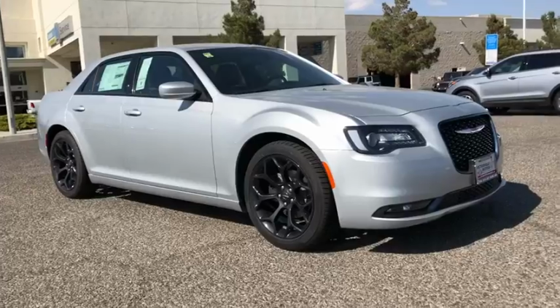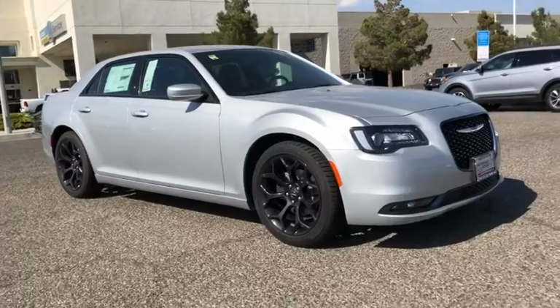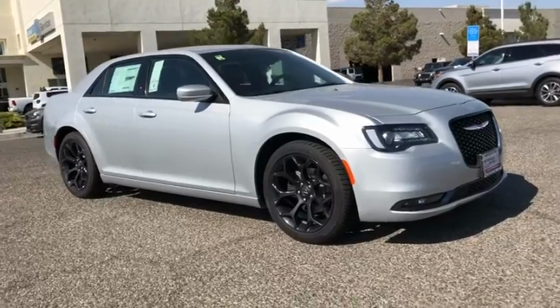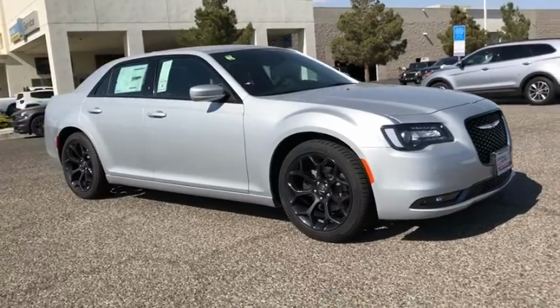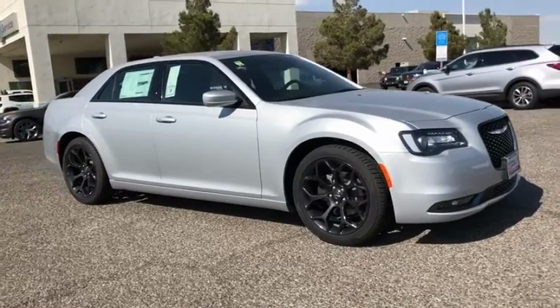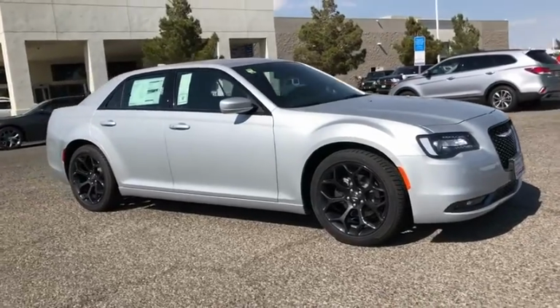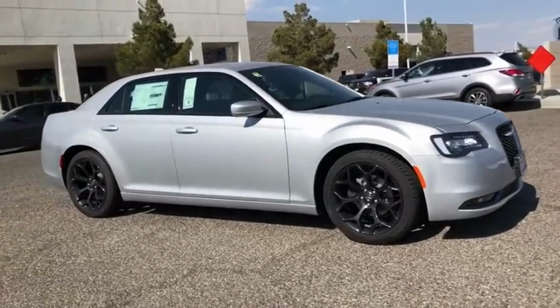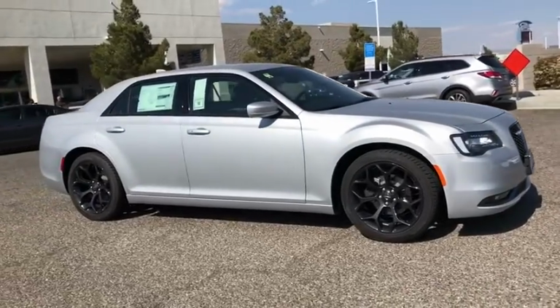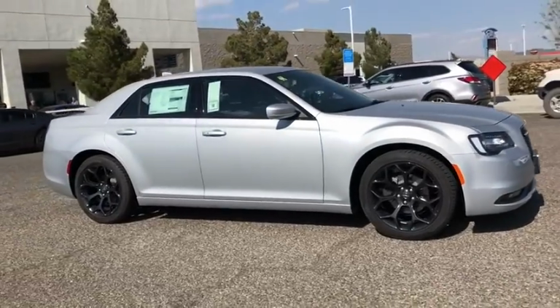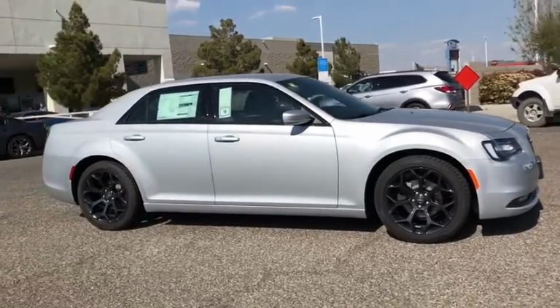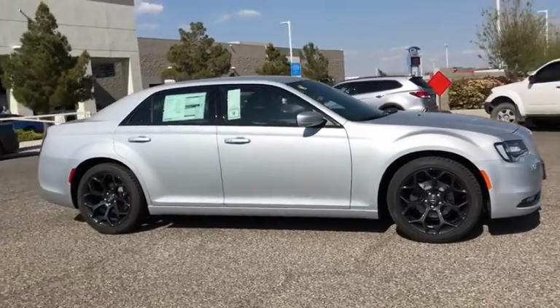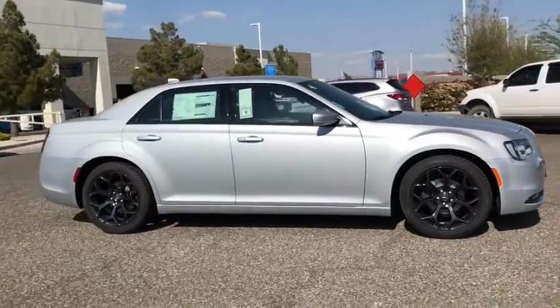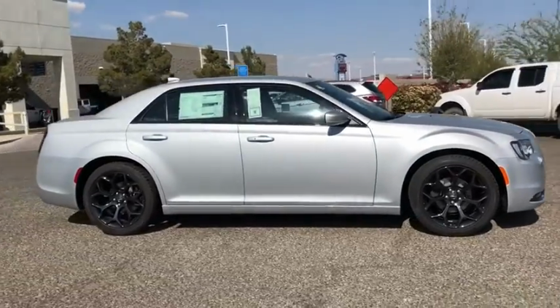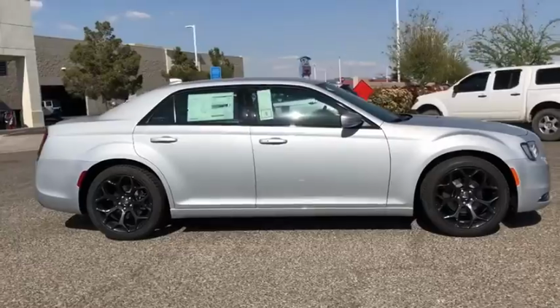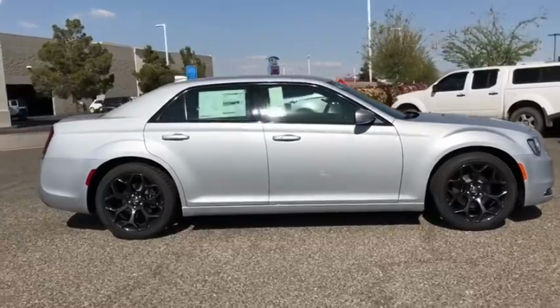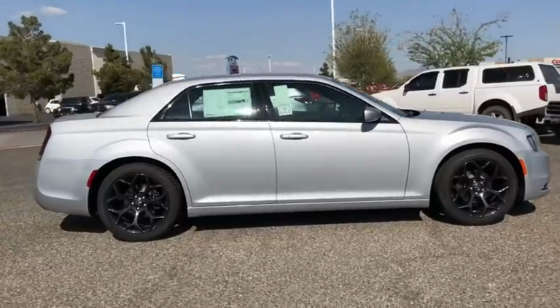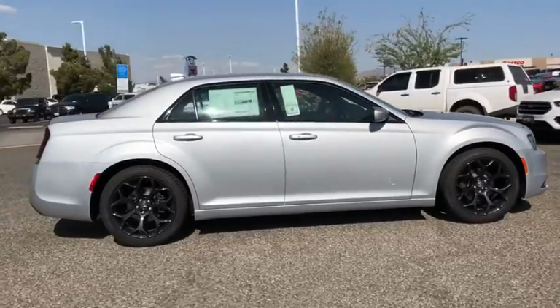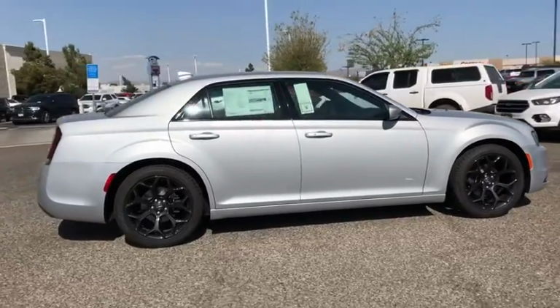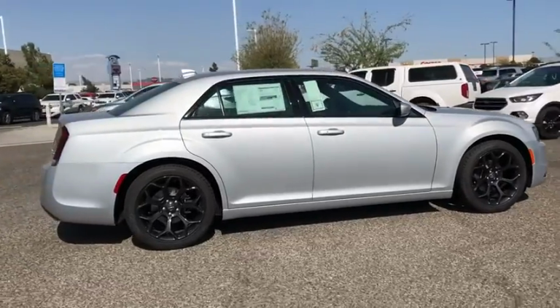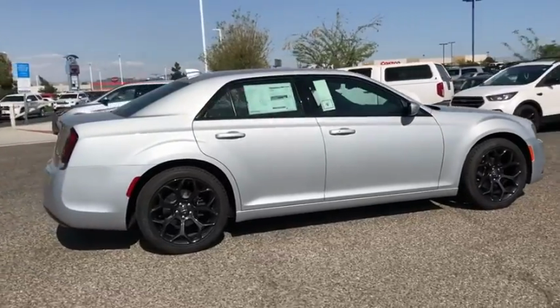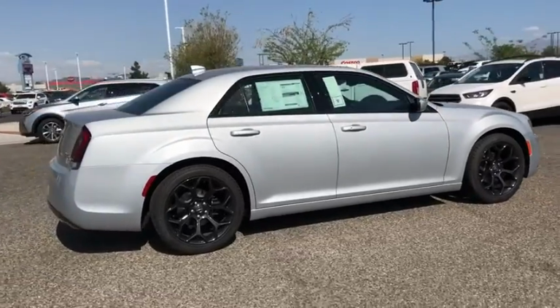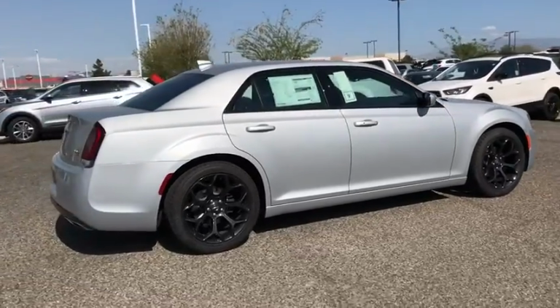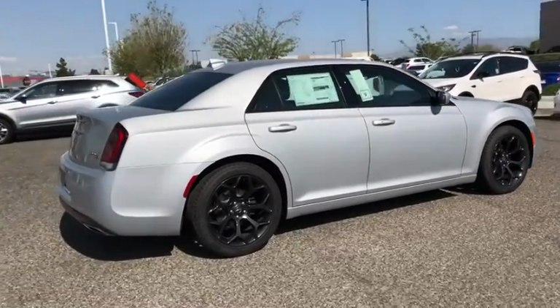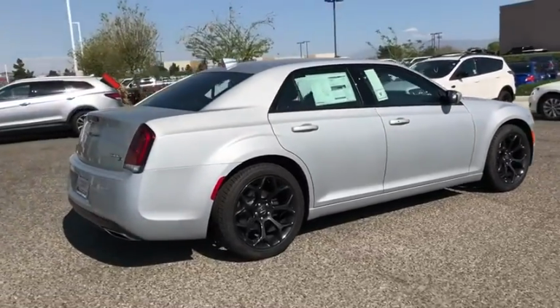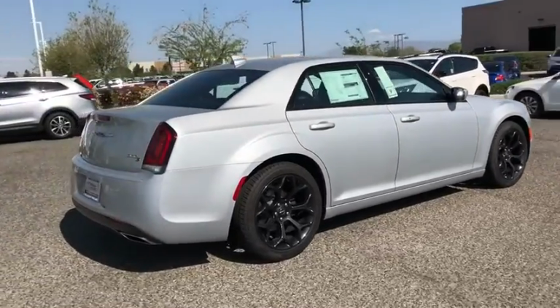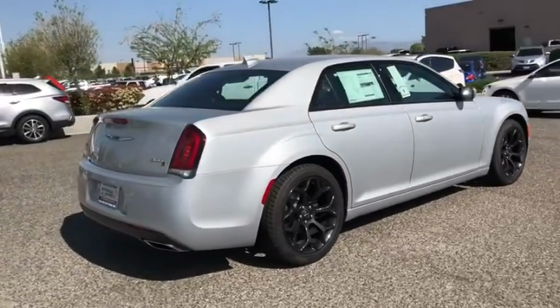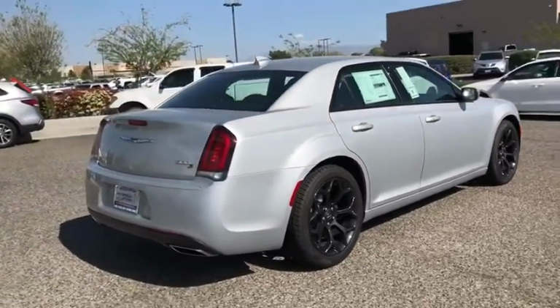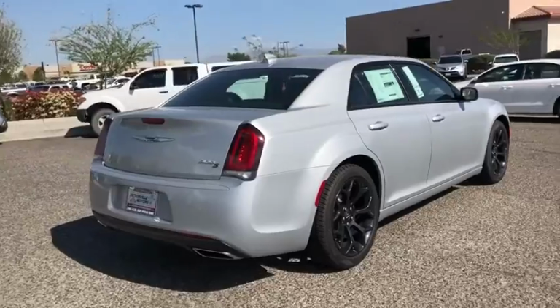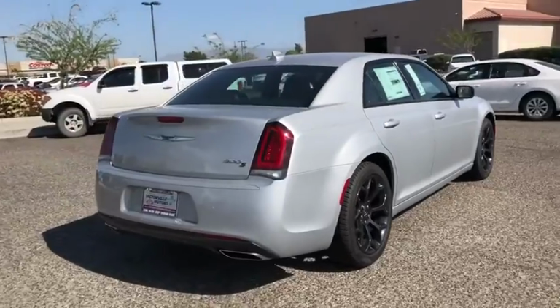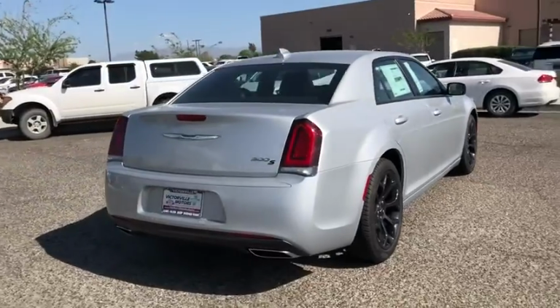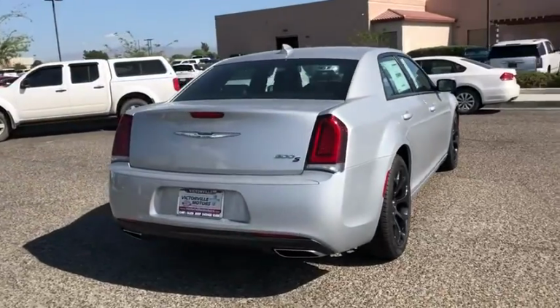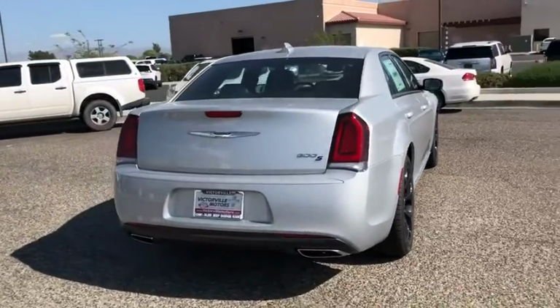2019 Chrysler 300. The Chrysler 300 combines sport and luxury in one unique and powerful package. If you're looking for elegance and performance, the 300 delivers.